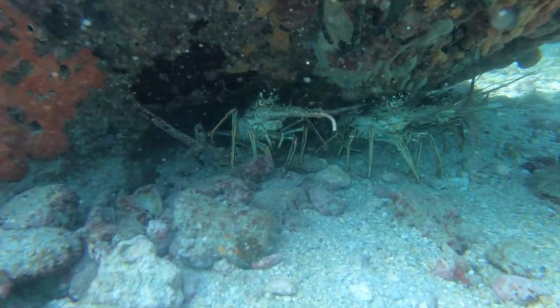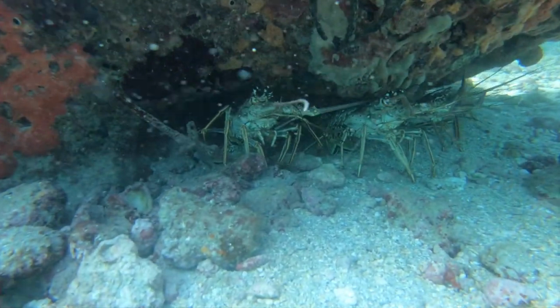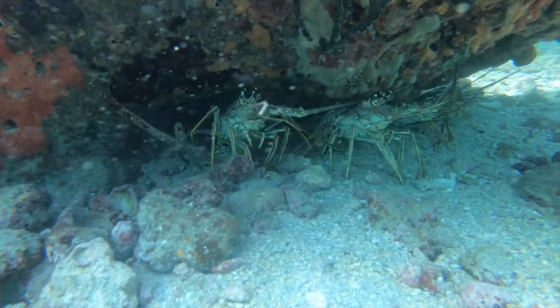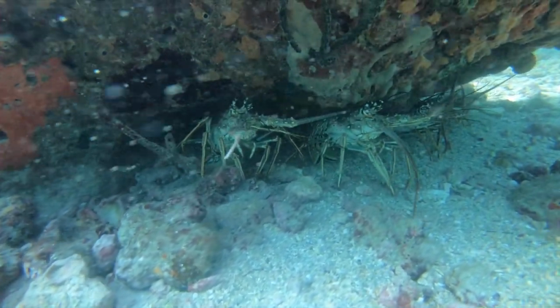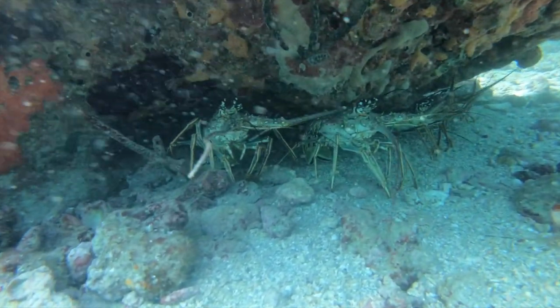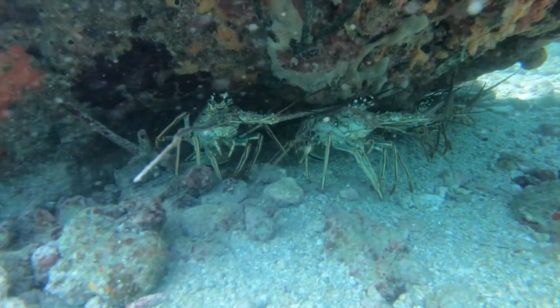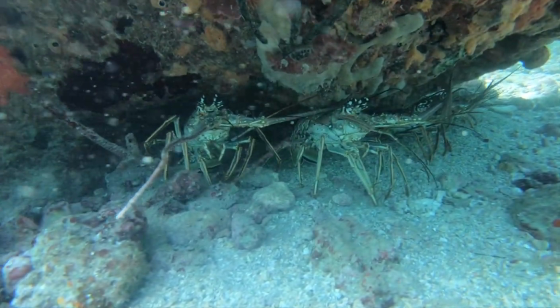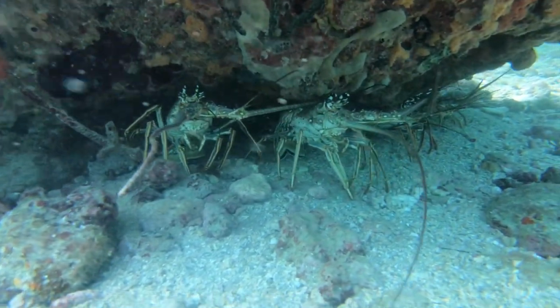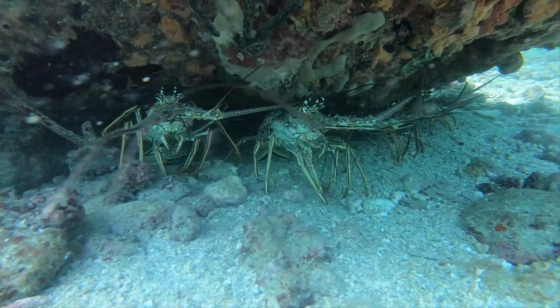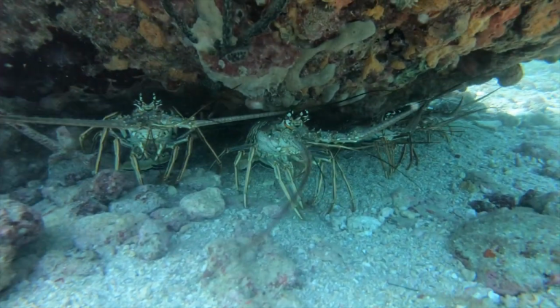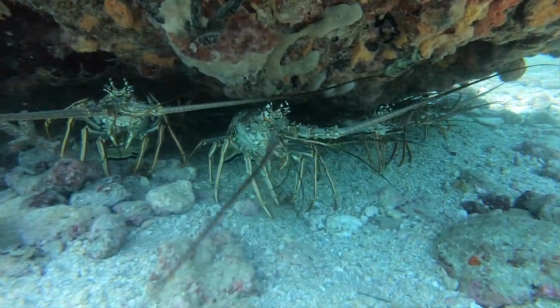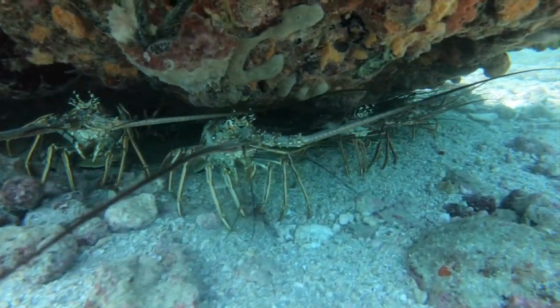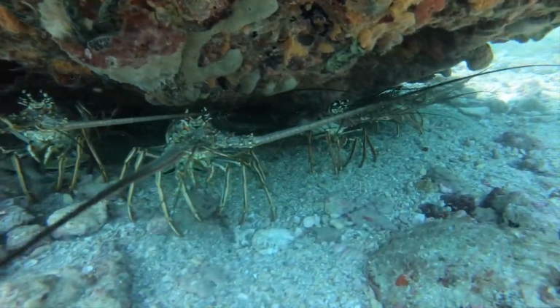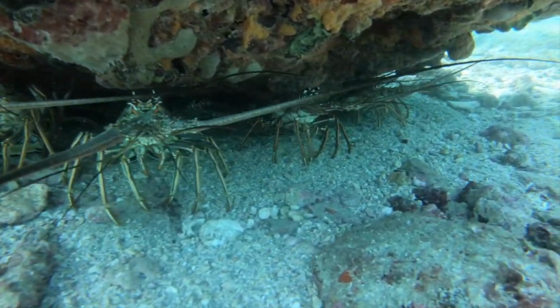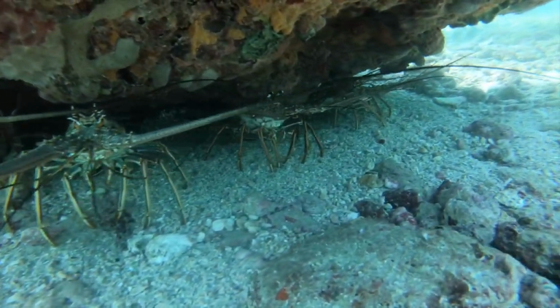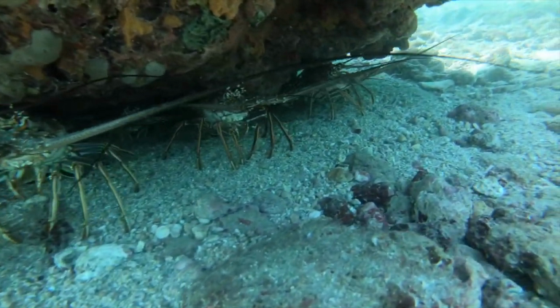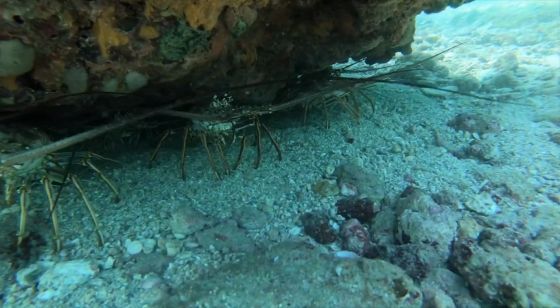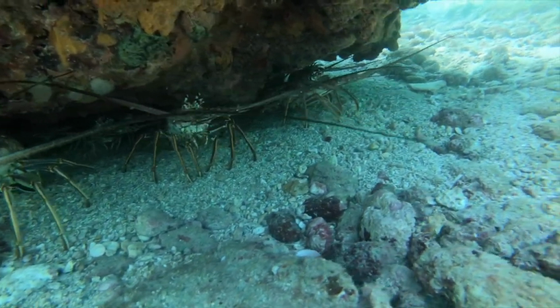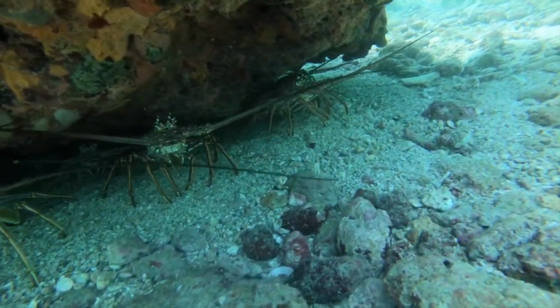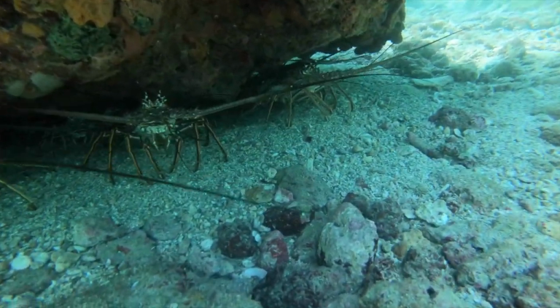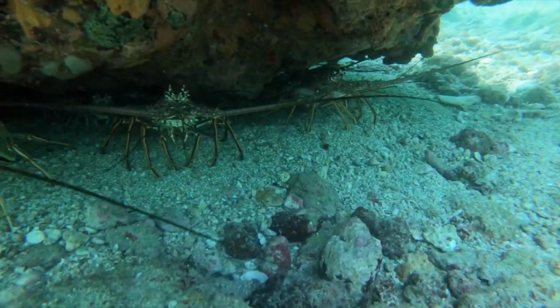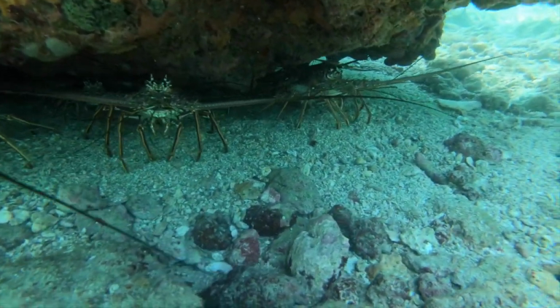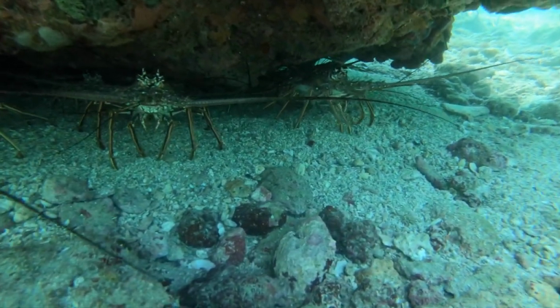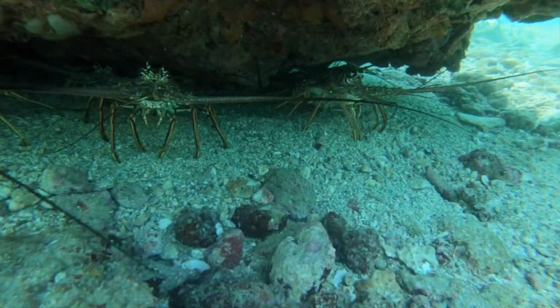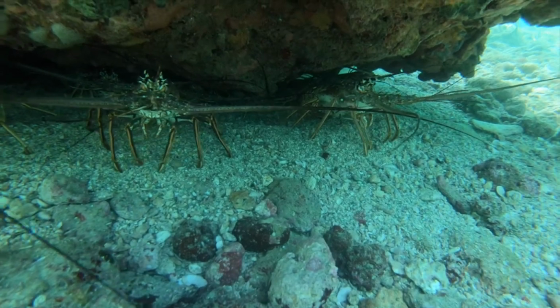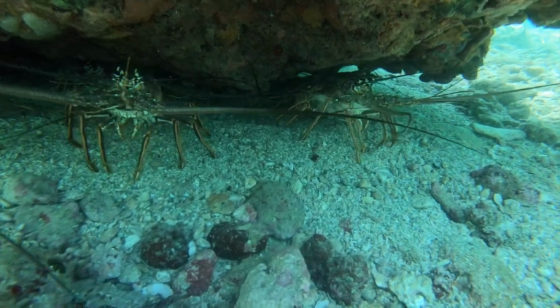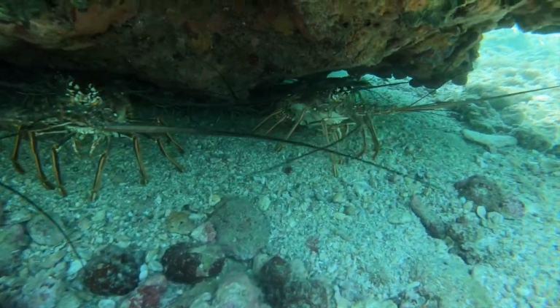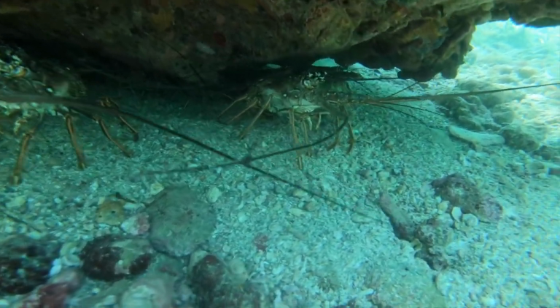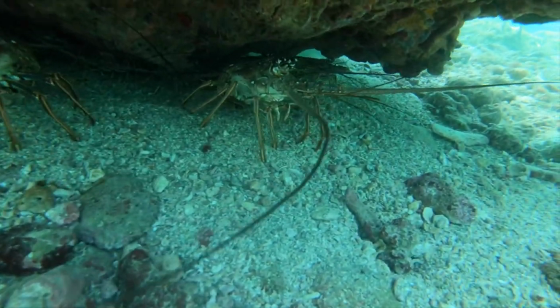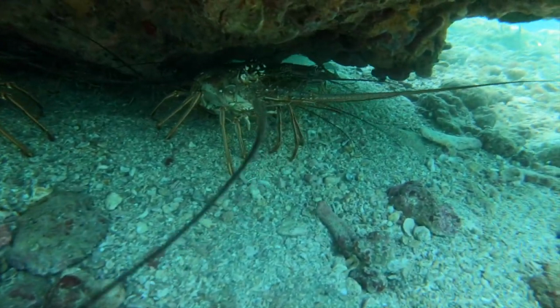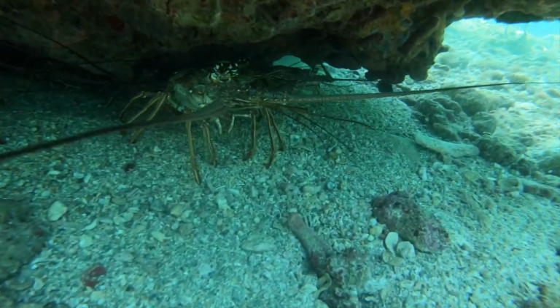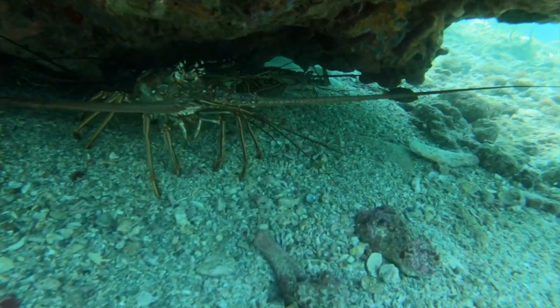I don't know about you viewers, but a sight like this is so exciting for me — this many lobsters under one rock. Definitely a lucky day.